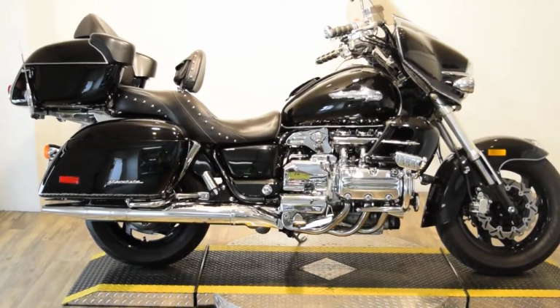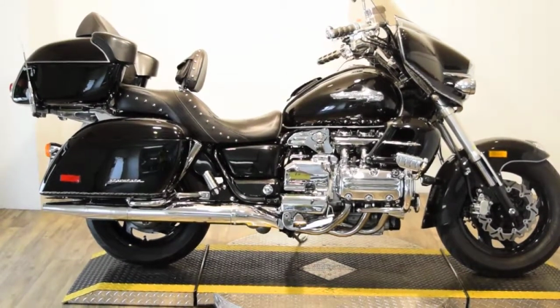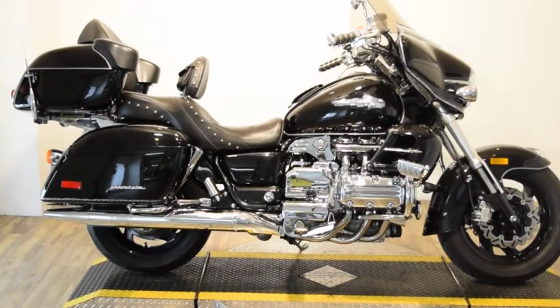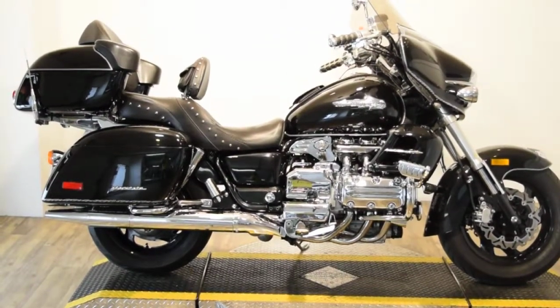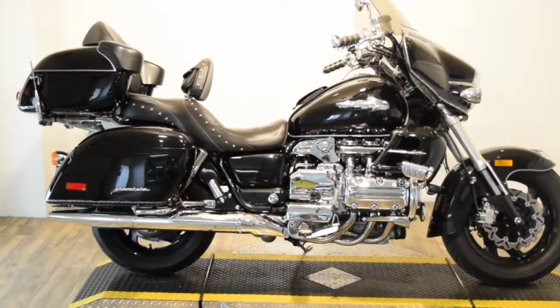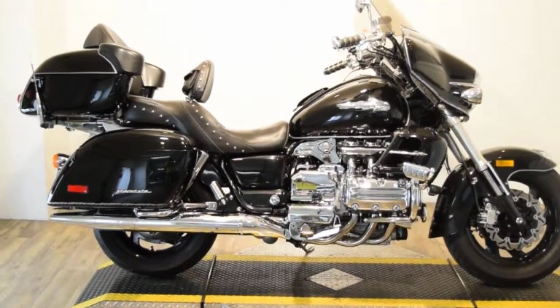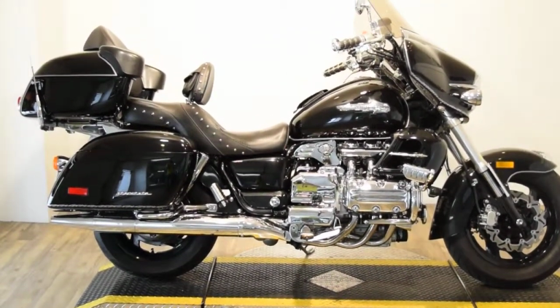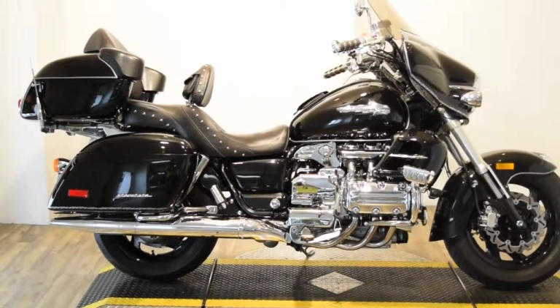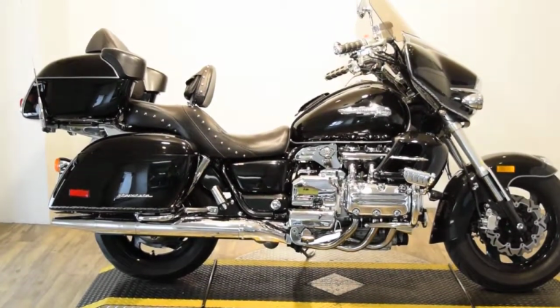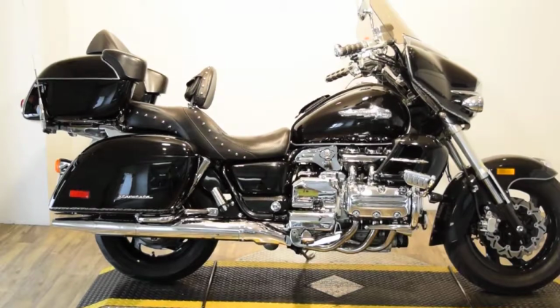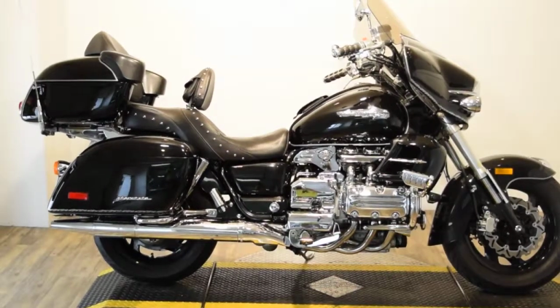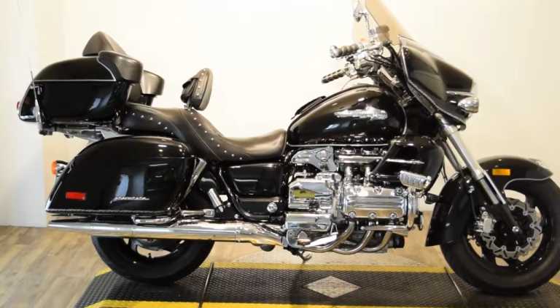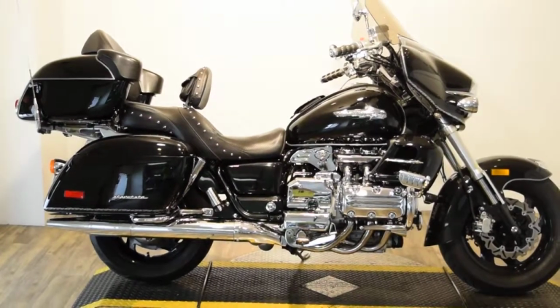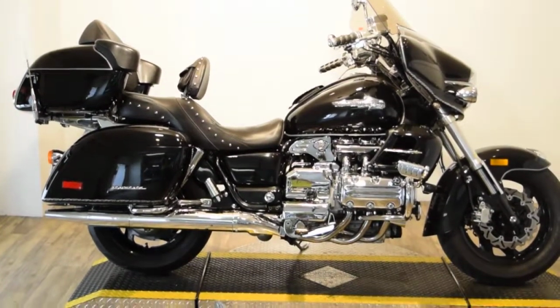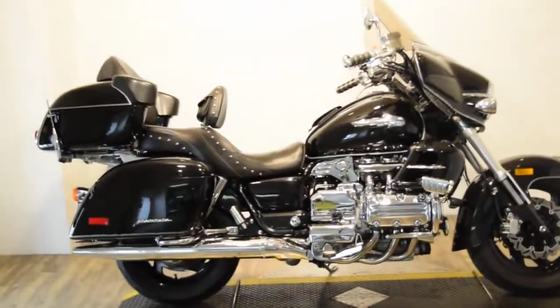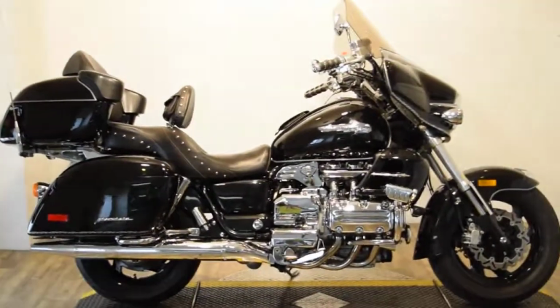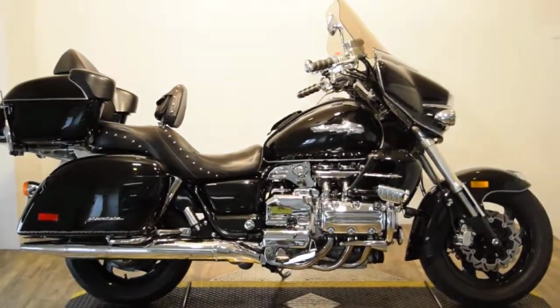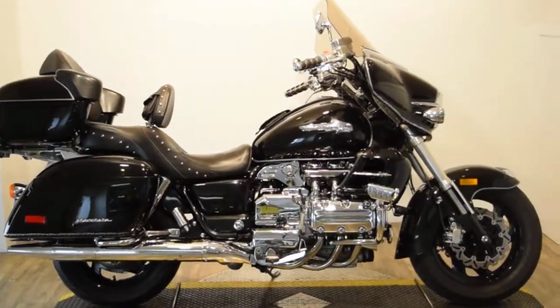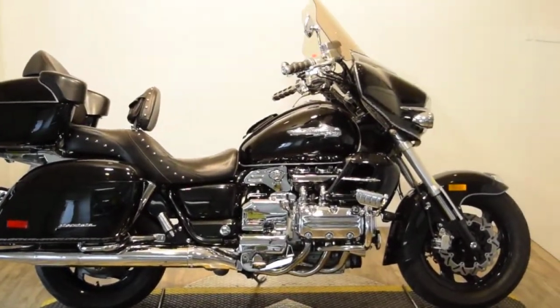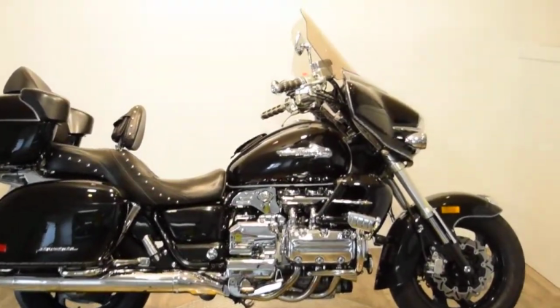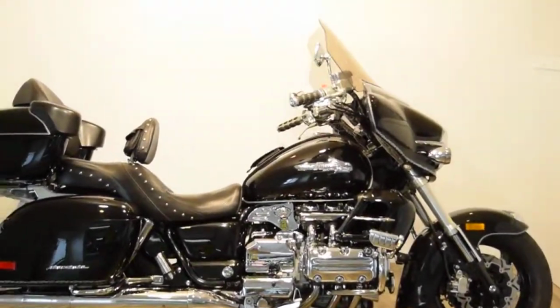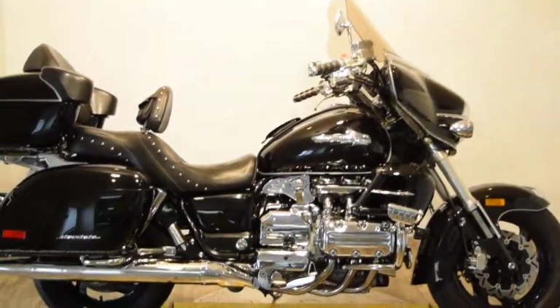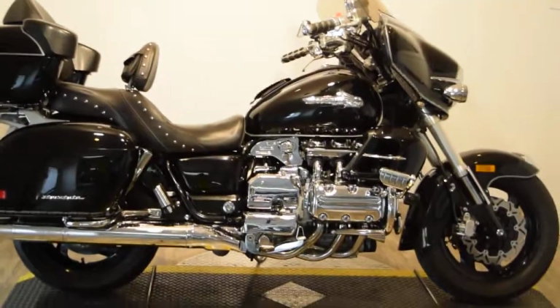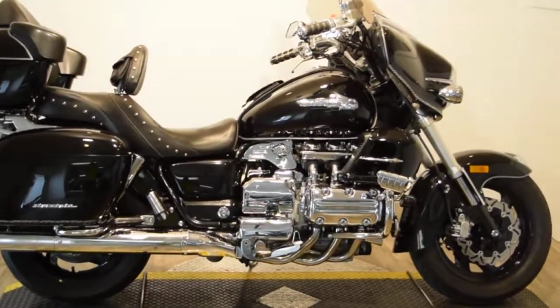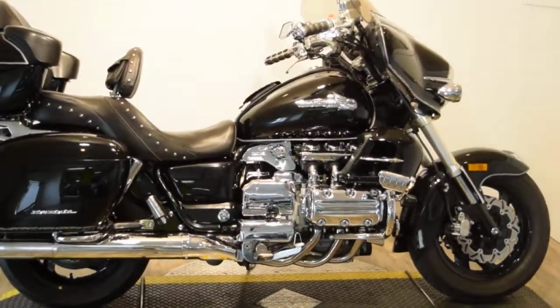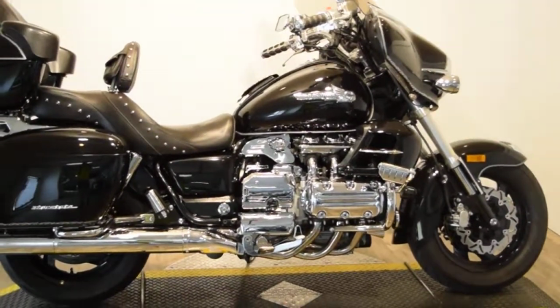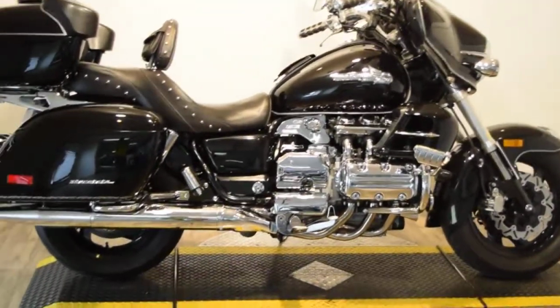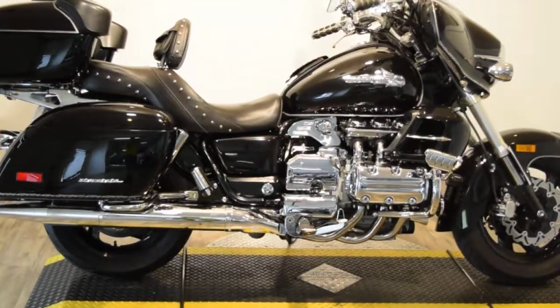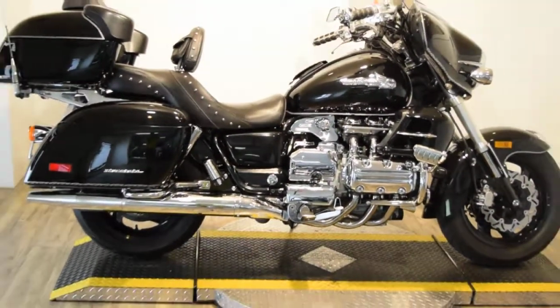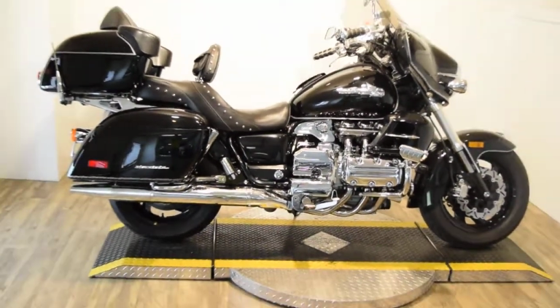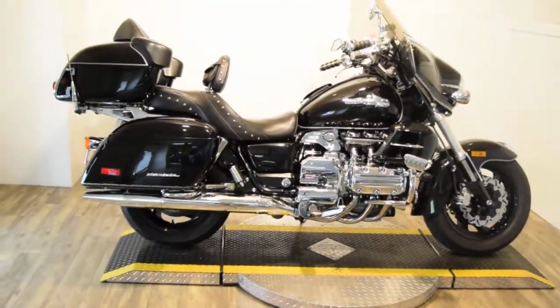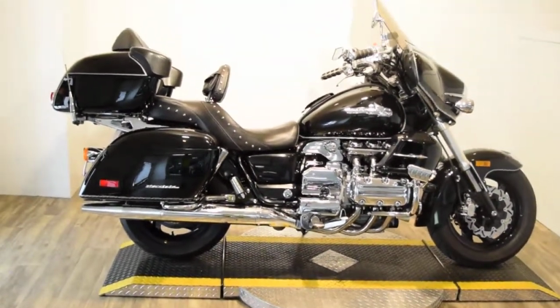Monster Power Sports is offering this 1999 GL1500 Valkyrie Interstate. This bike has a real lot of extras on it. We're going to go around the bike right now and see what we can come up with here.